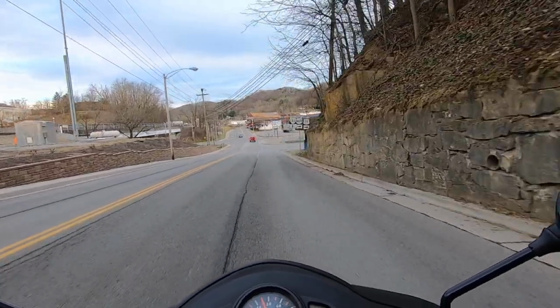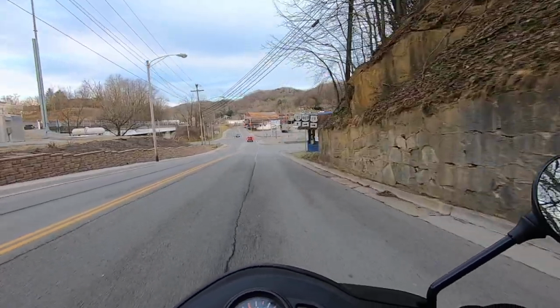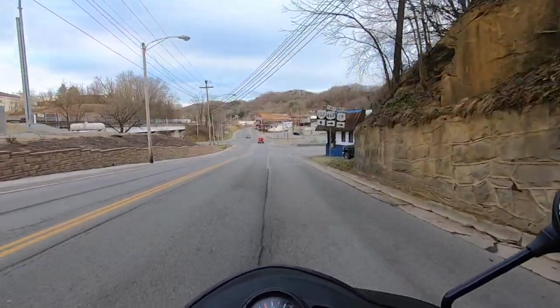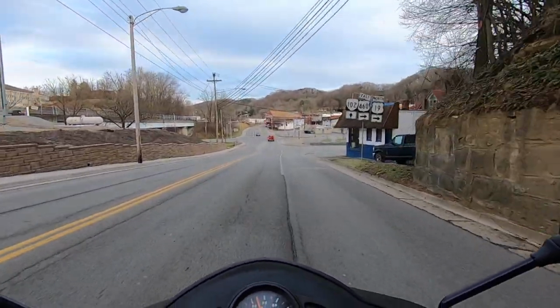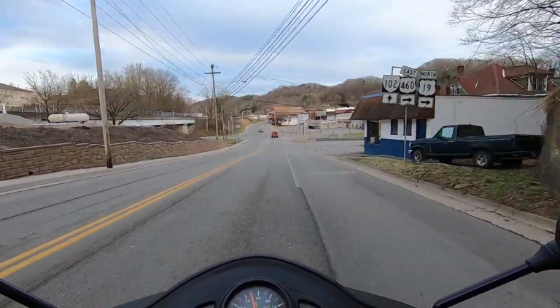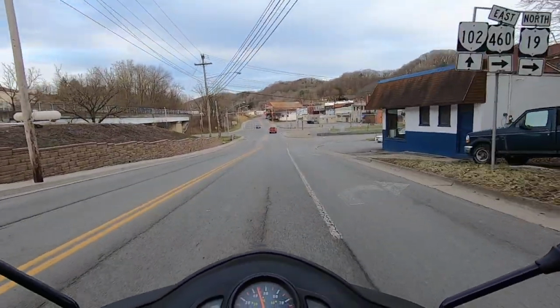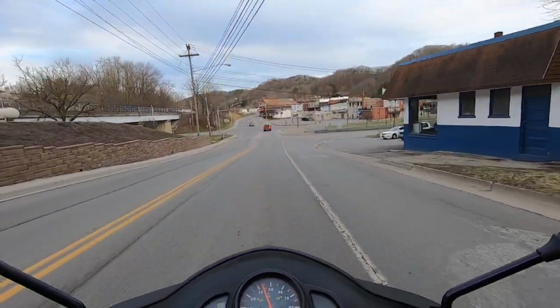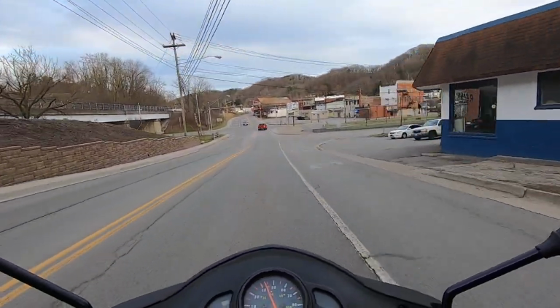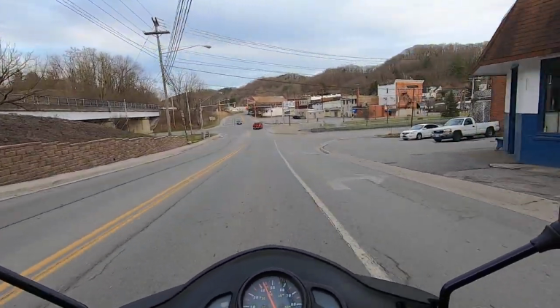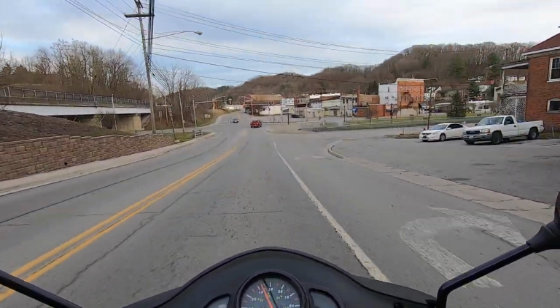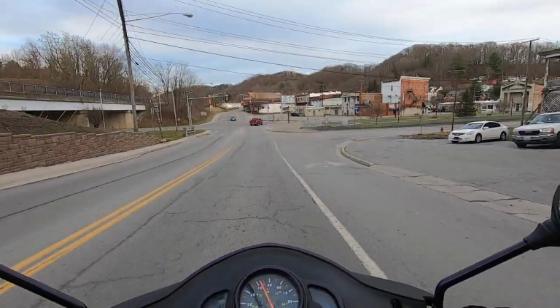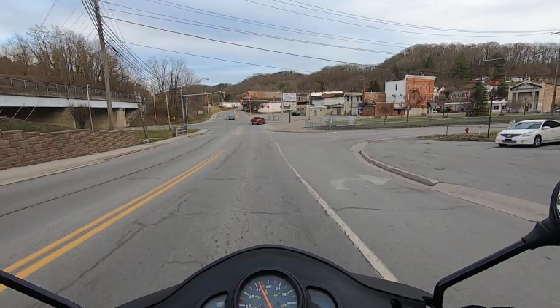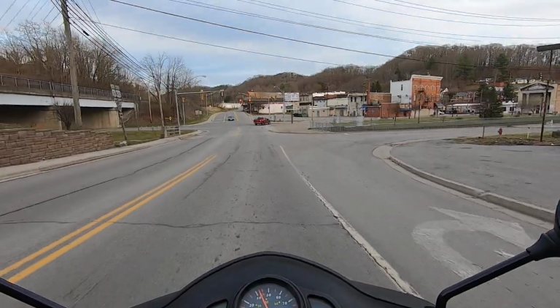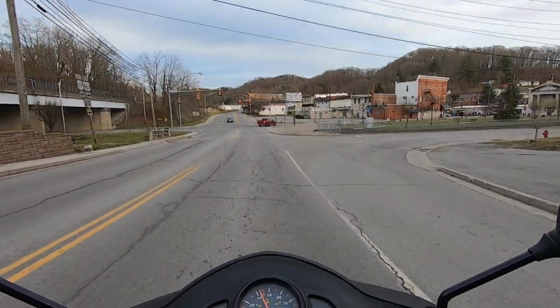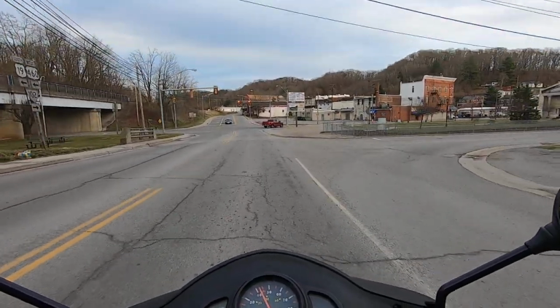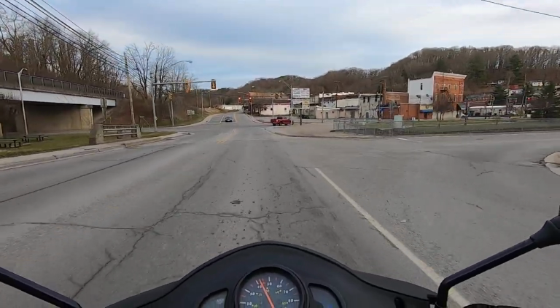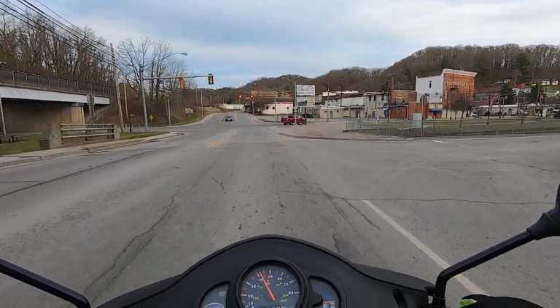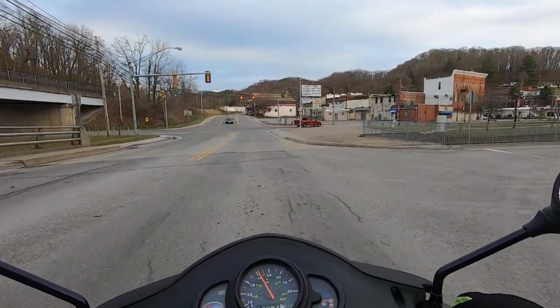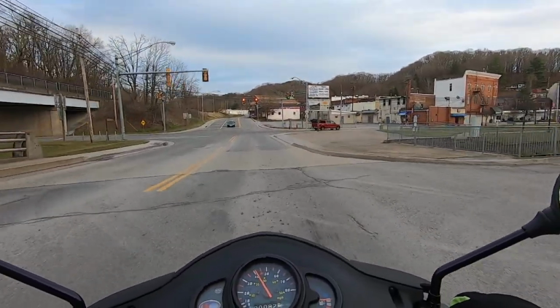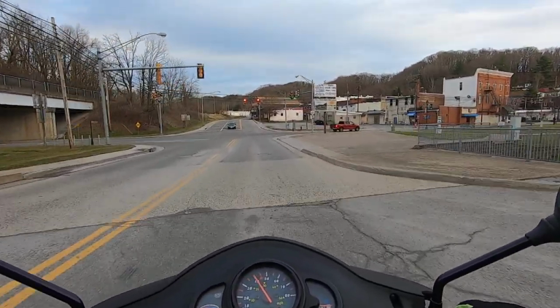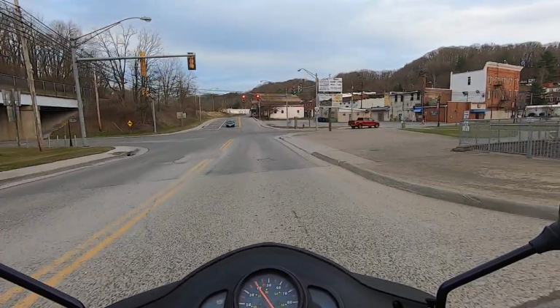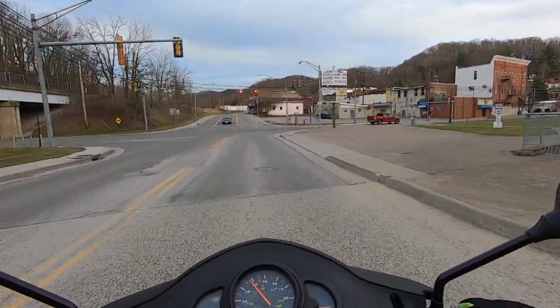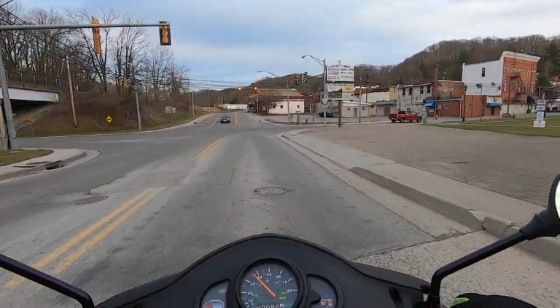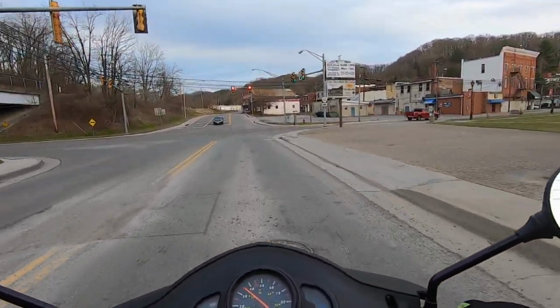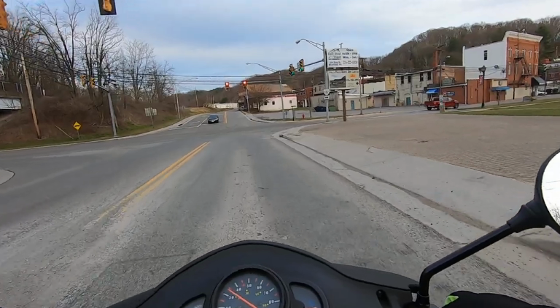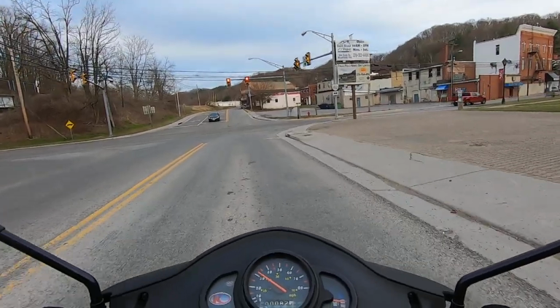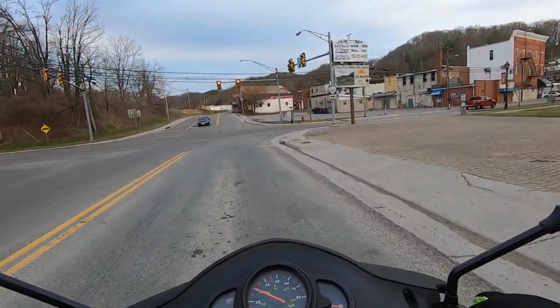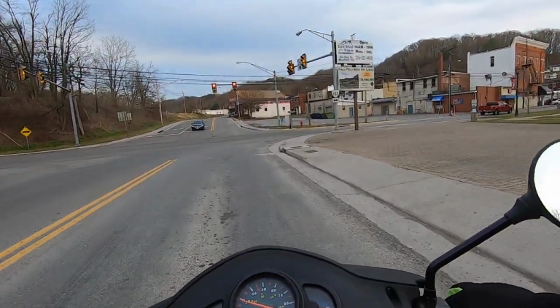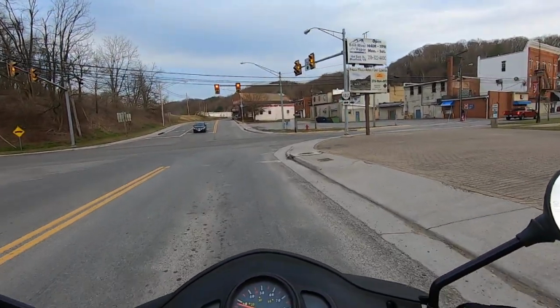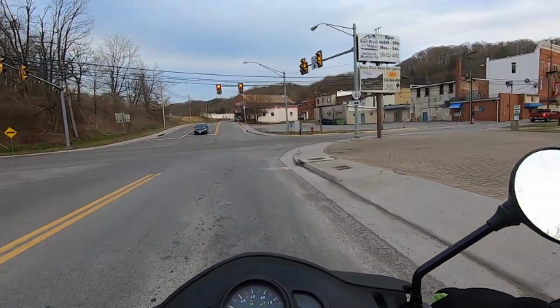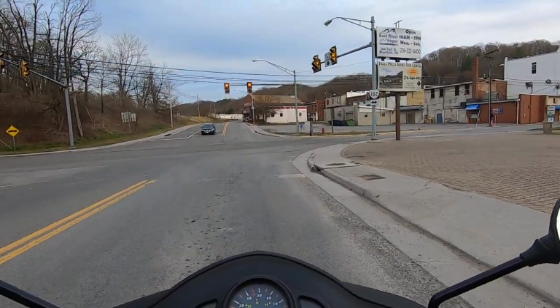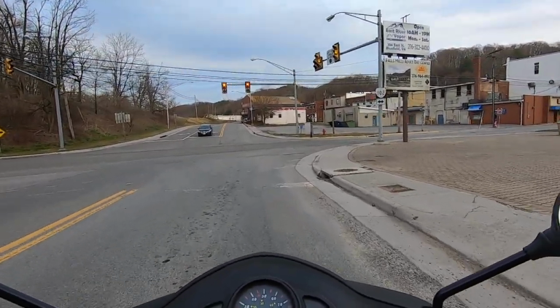I need to get over here. Come on, light — give it to me. Nope. Almost — if I was a little bit later.